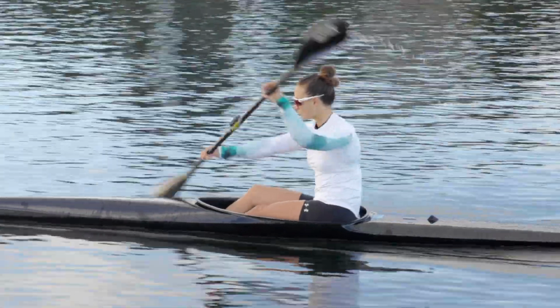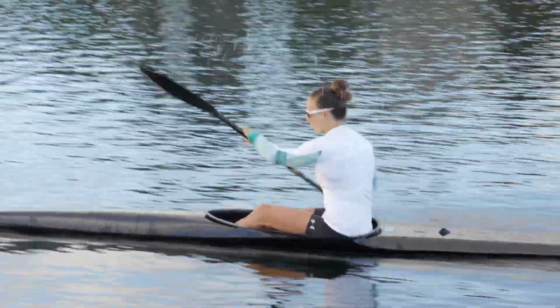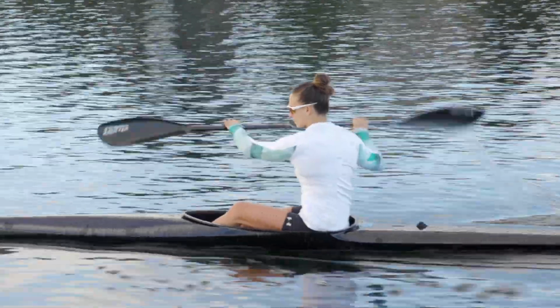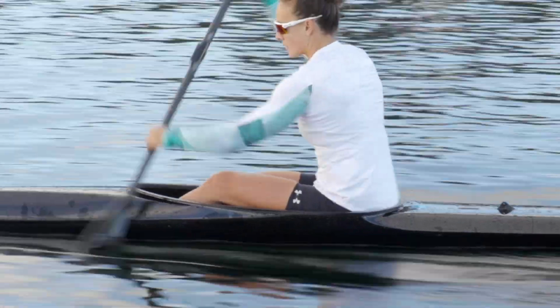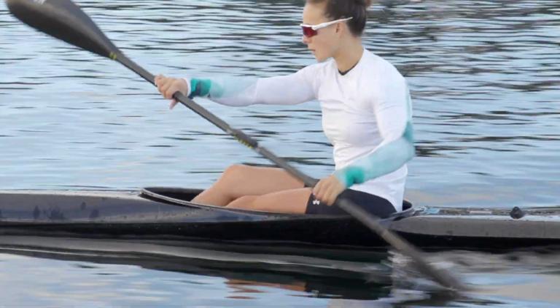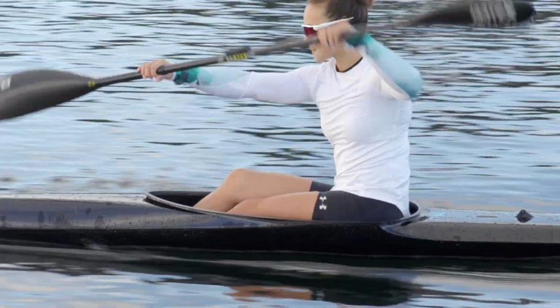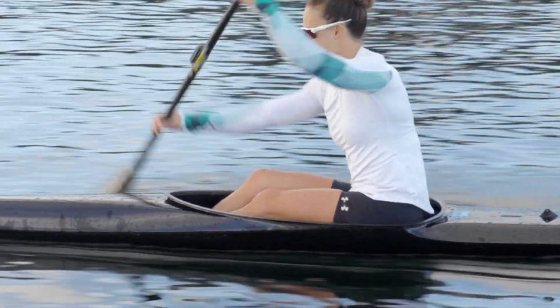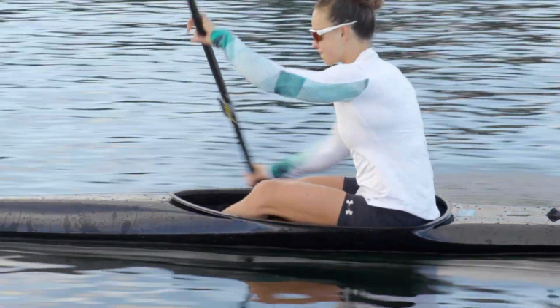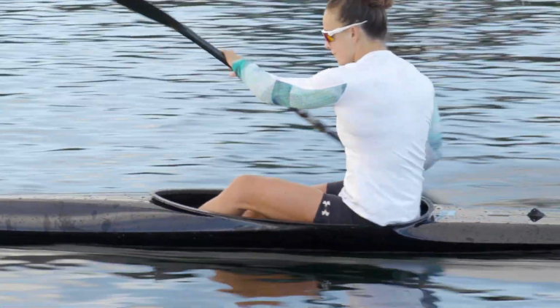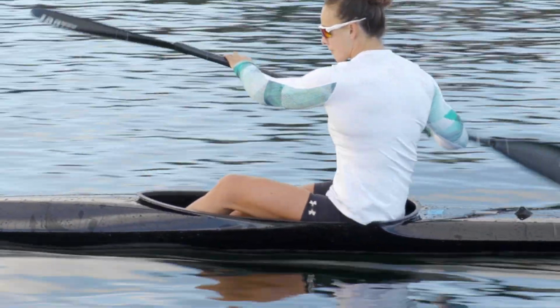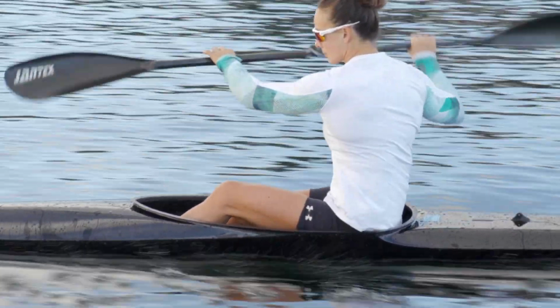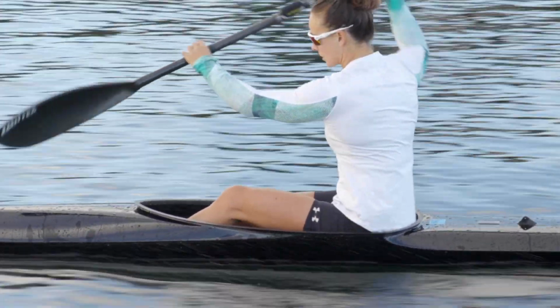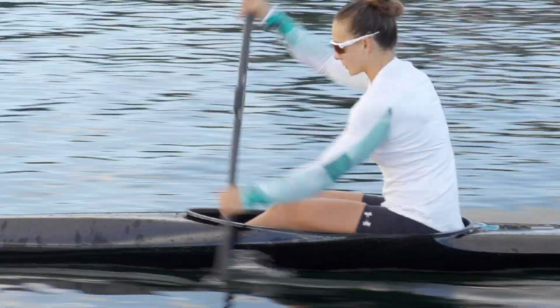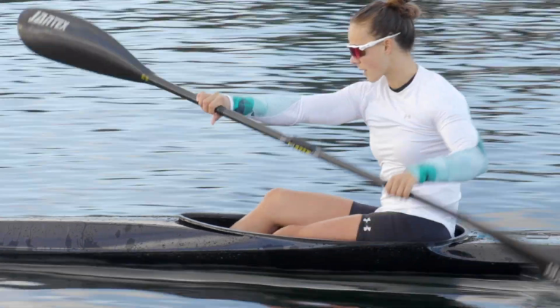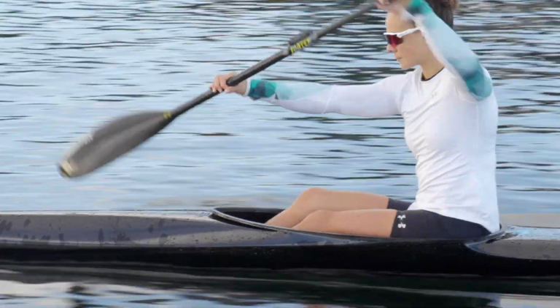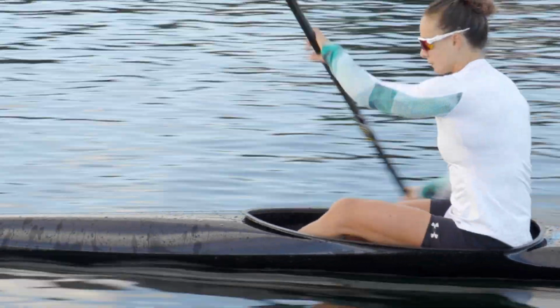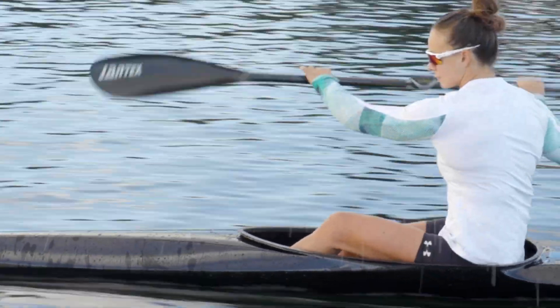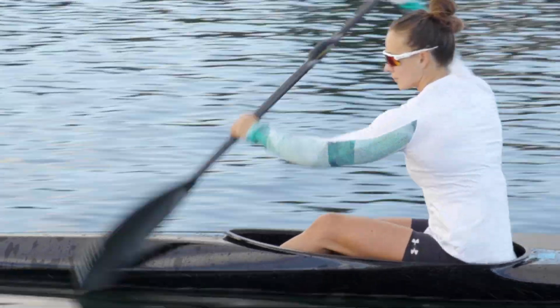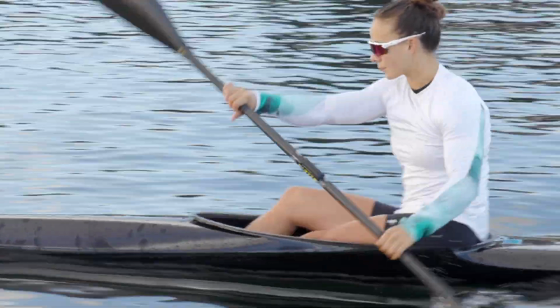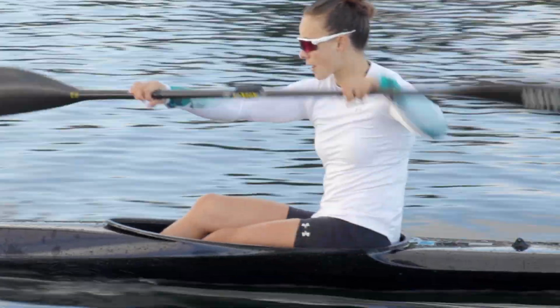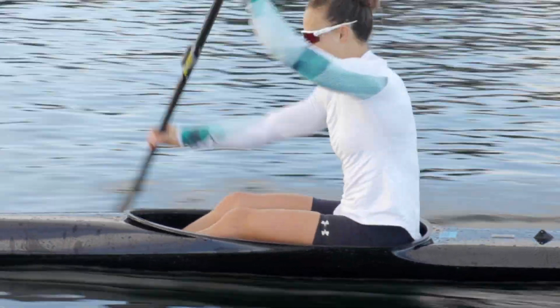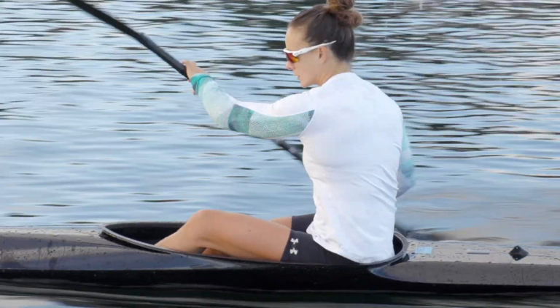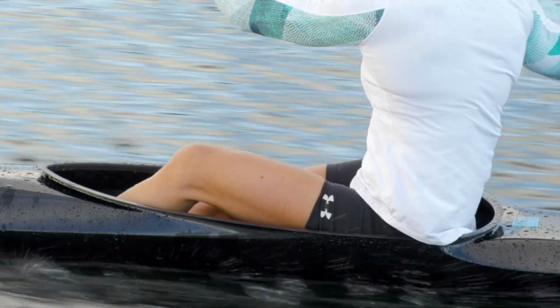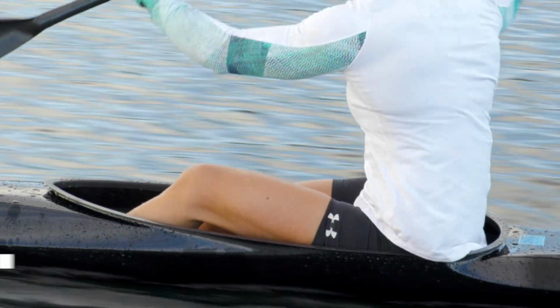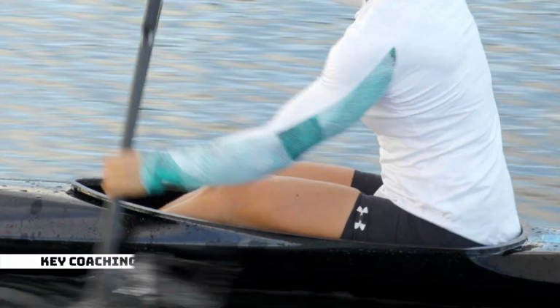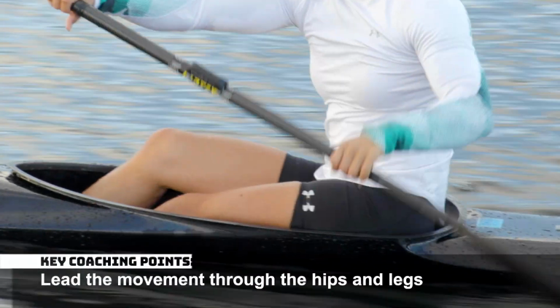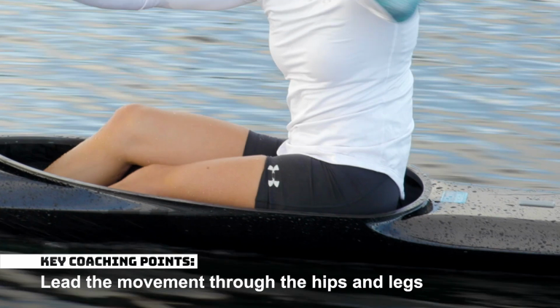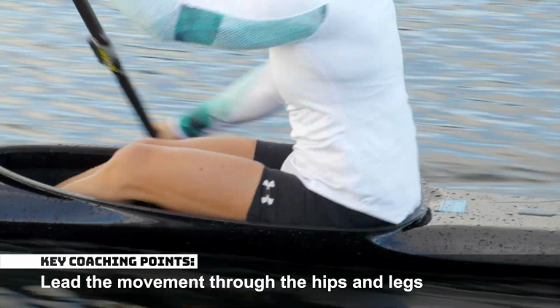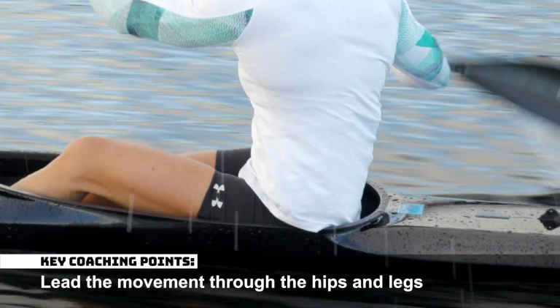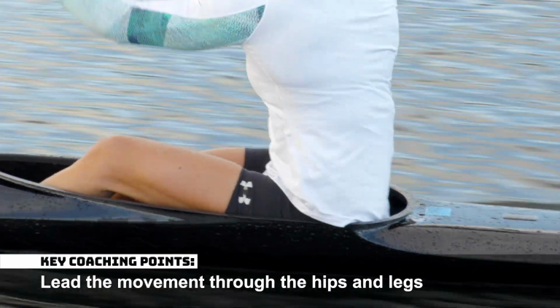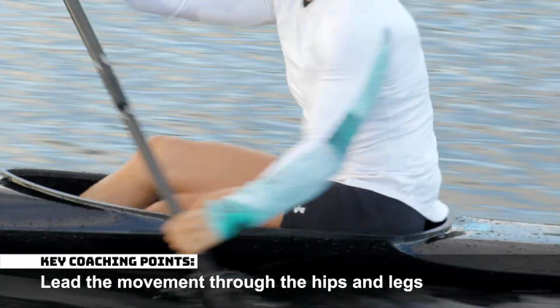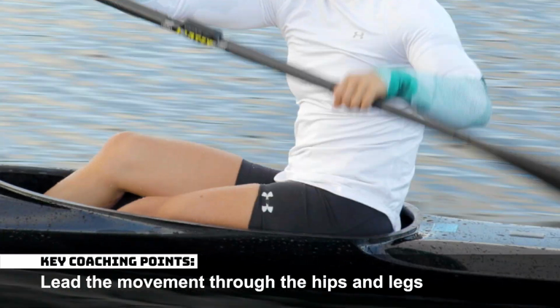The movement is initiated with the leg drive, but the athlete's posture also changes as they lean backwards to push their hips forward. Lead the movement through the hips and legs.